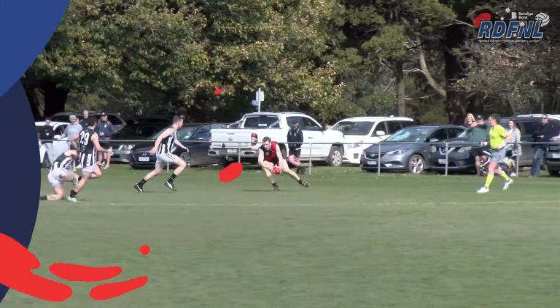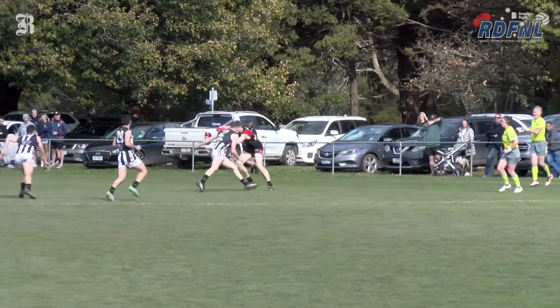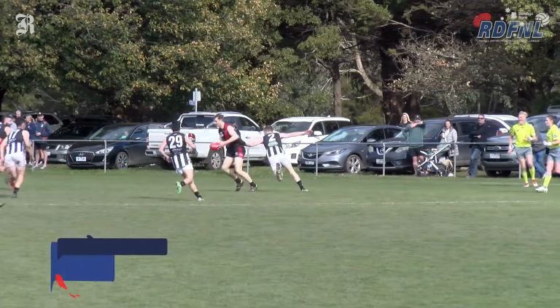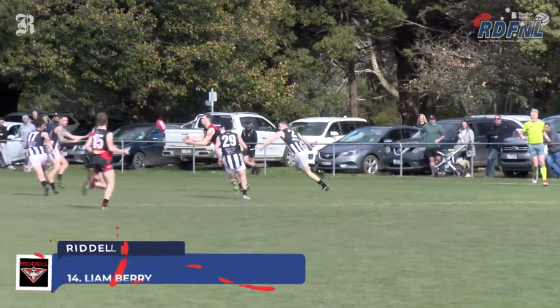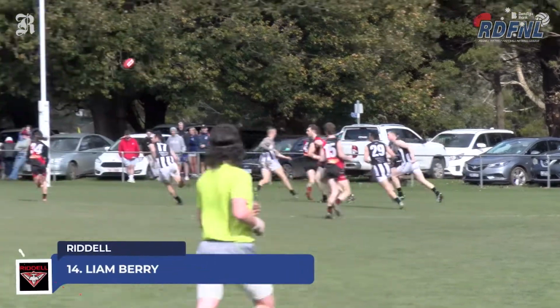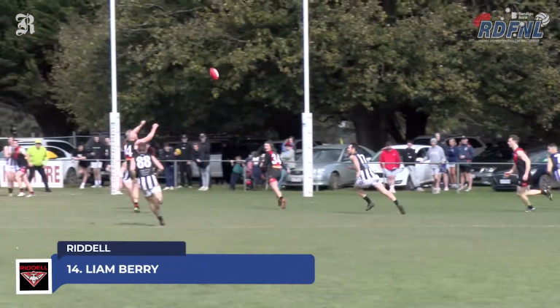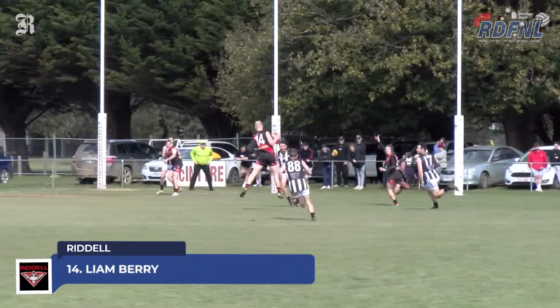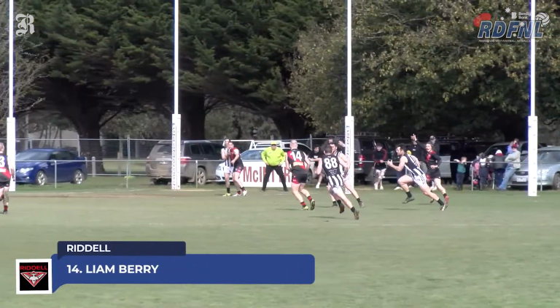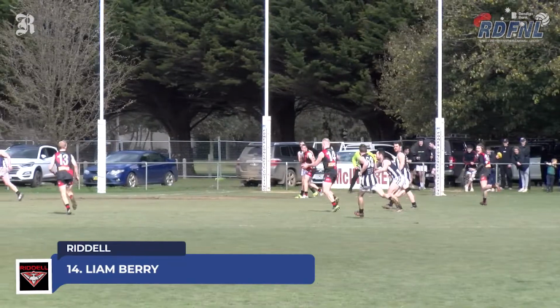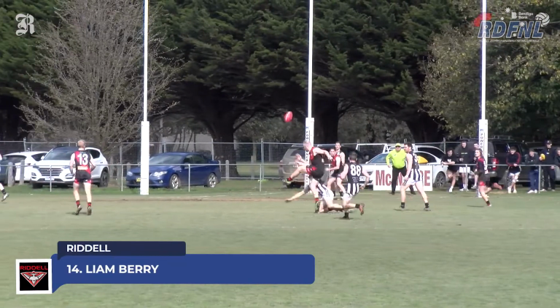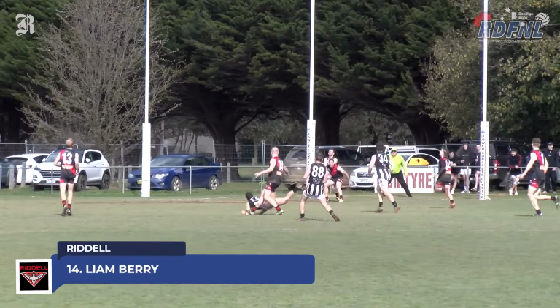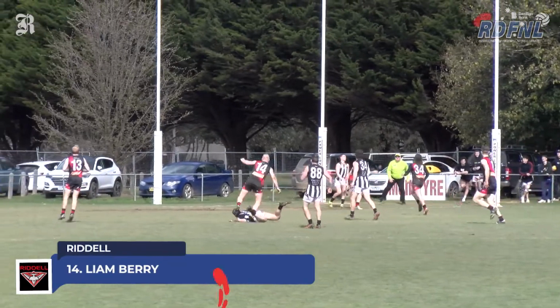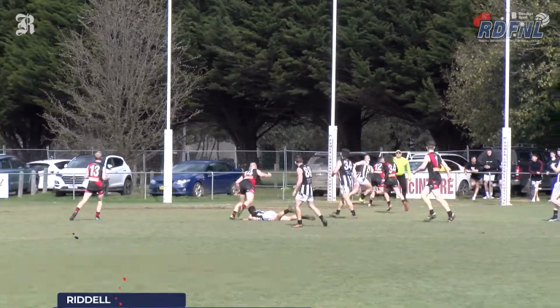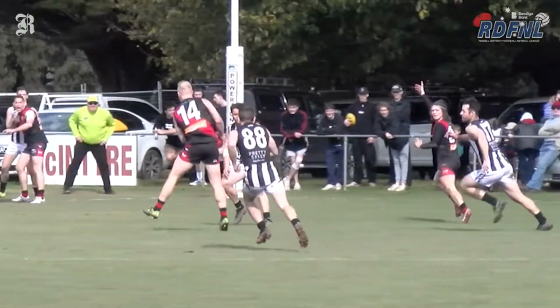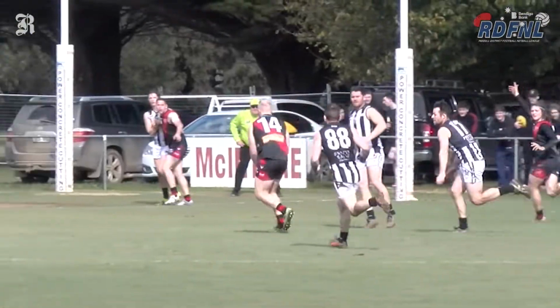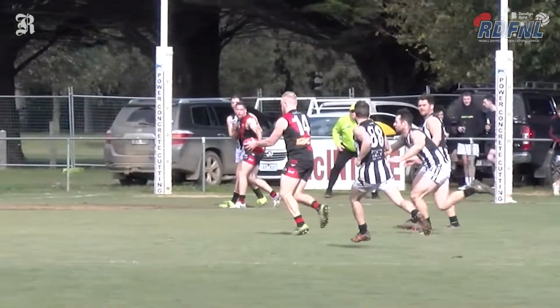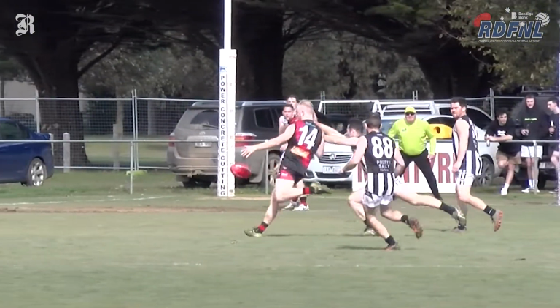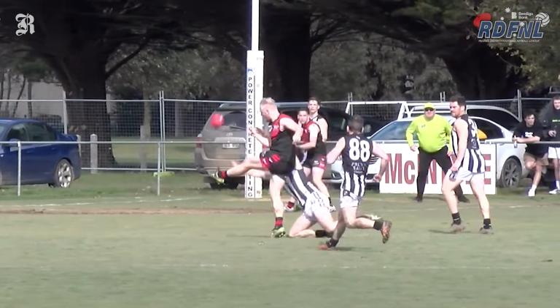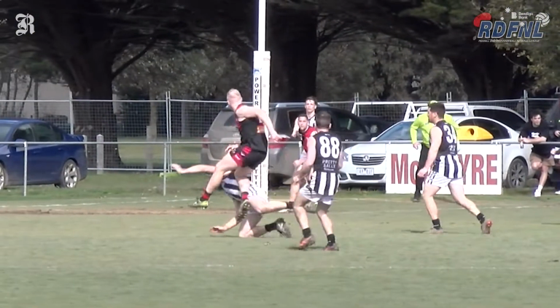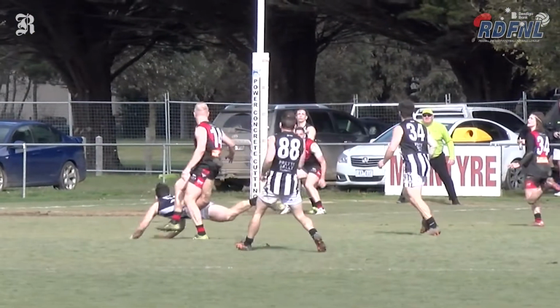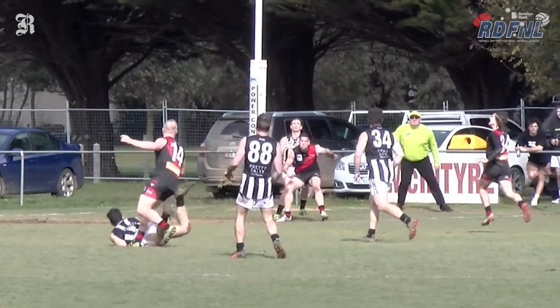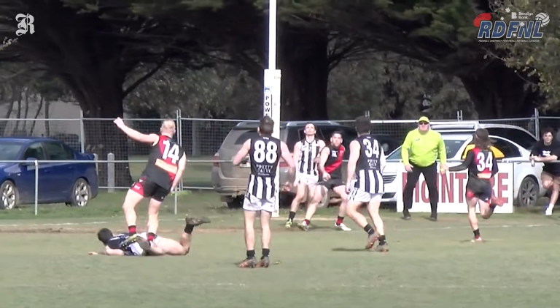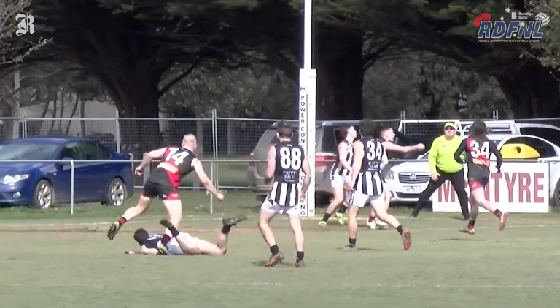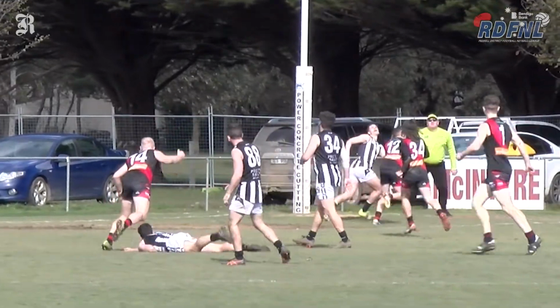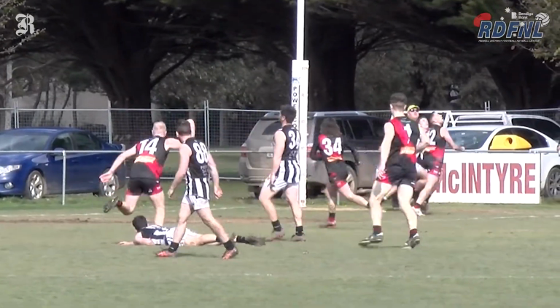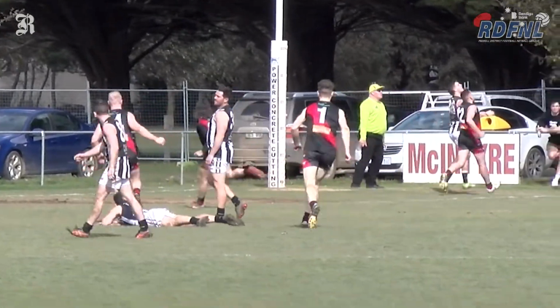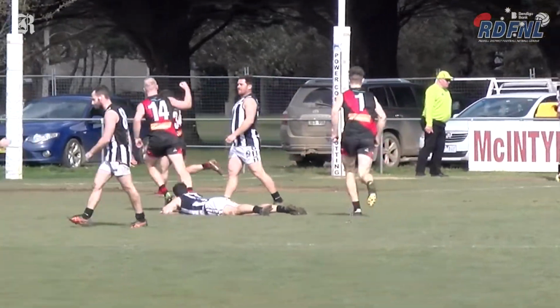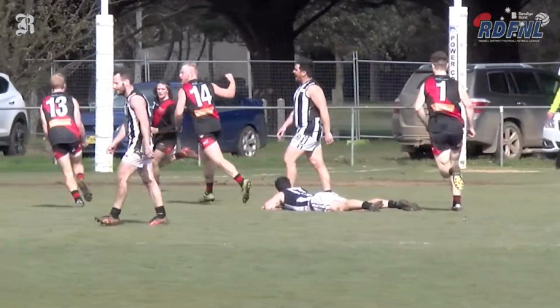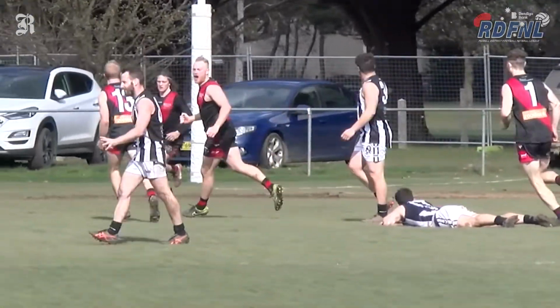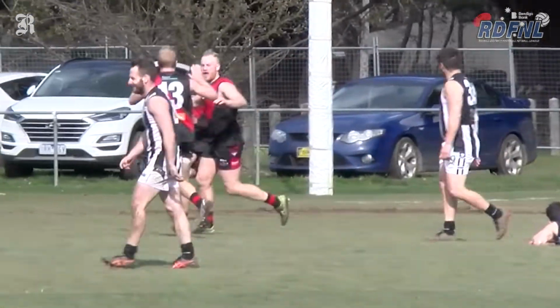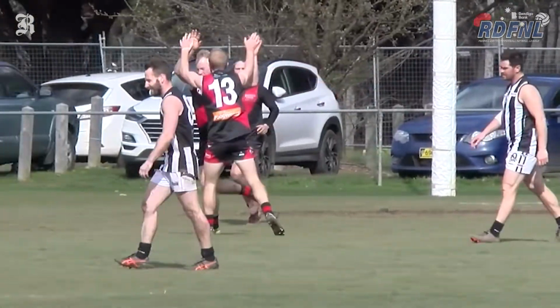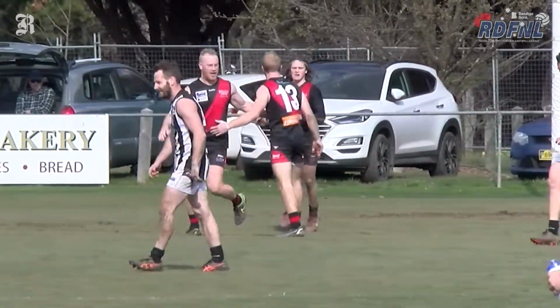Also from Riddle, Liam Berry receives the handball and then puts through the left foot bender. It's turning into a bit of a baseline battle here. That's number 14 there in Berry.